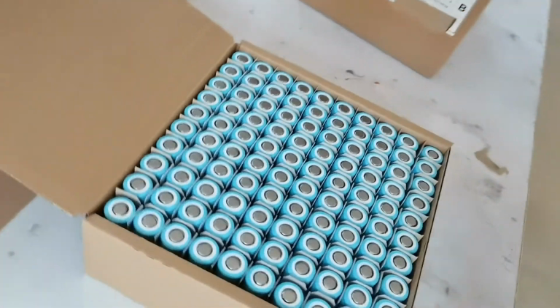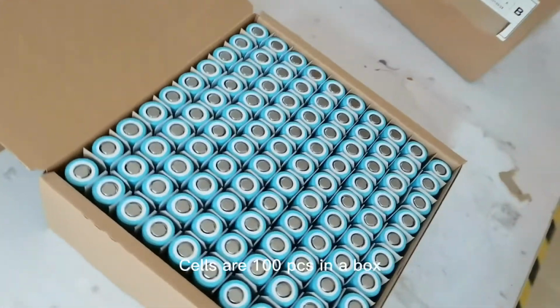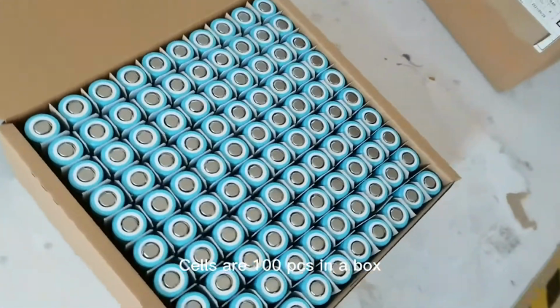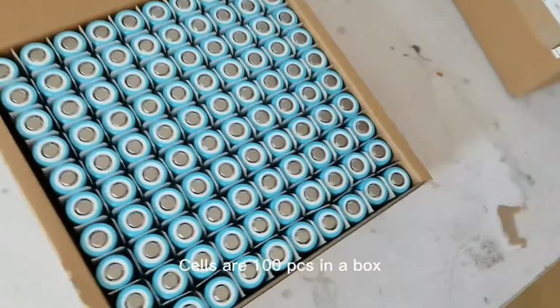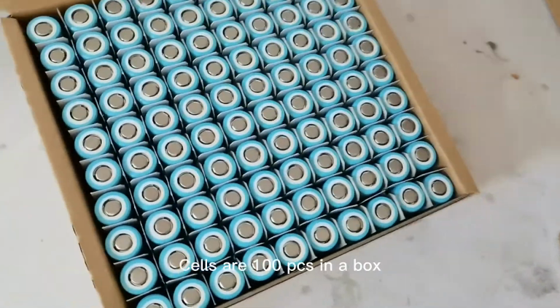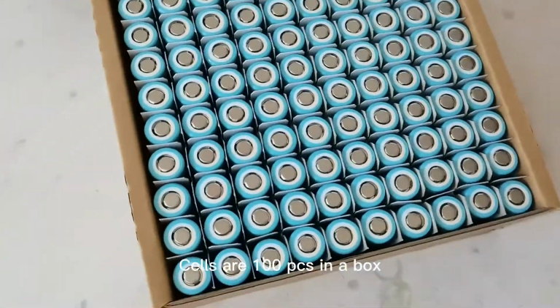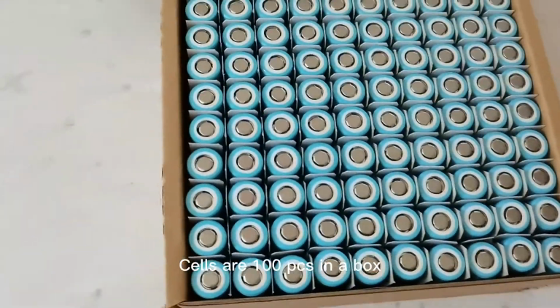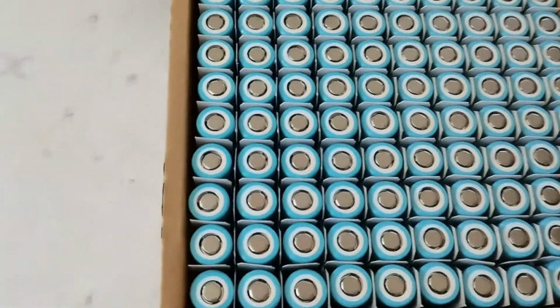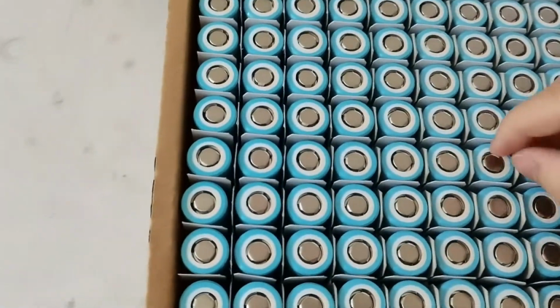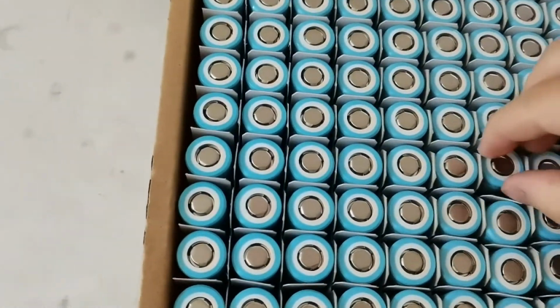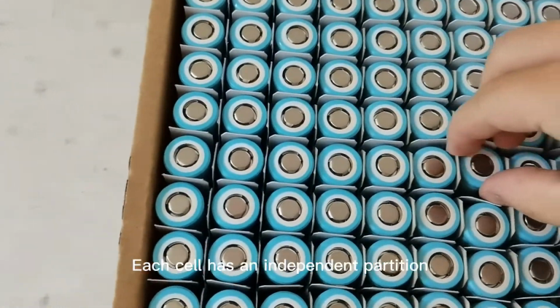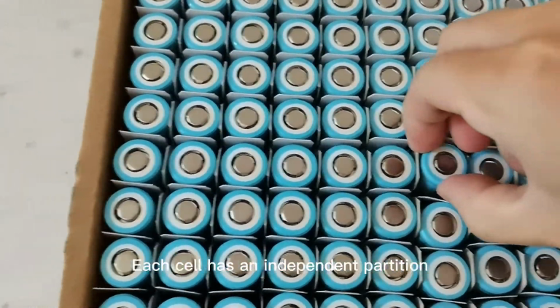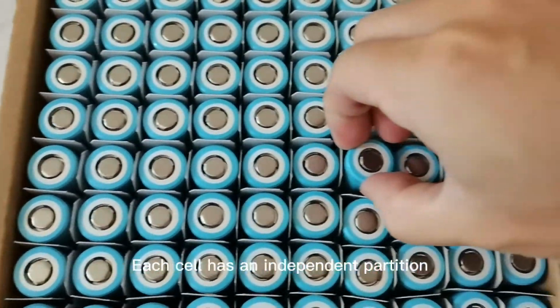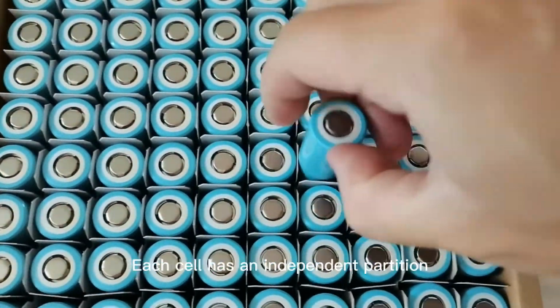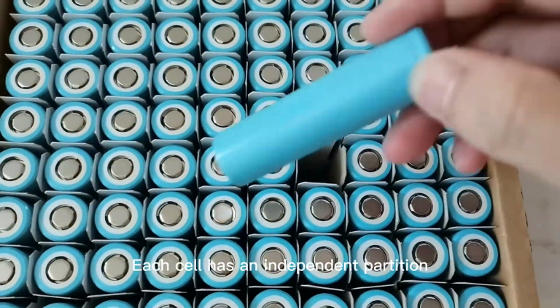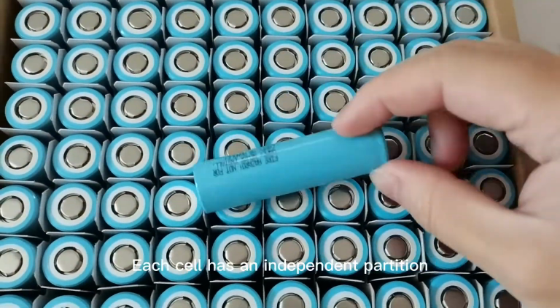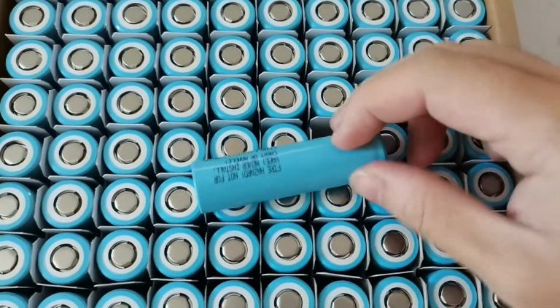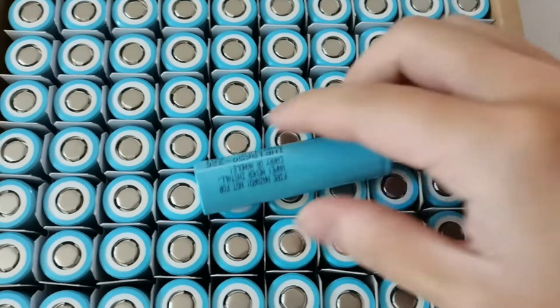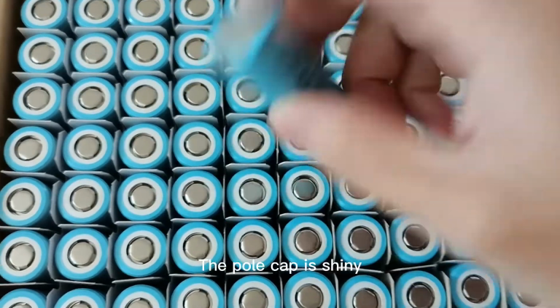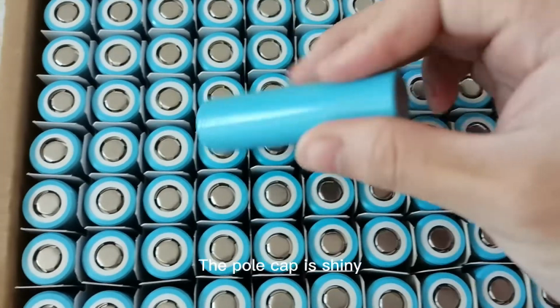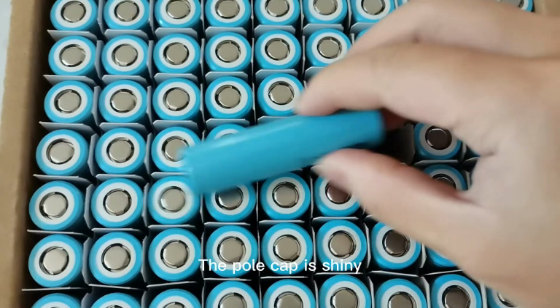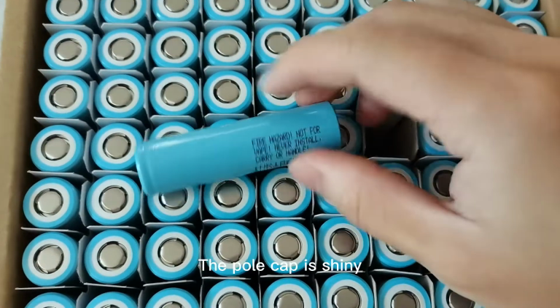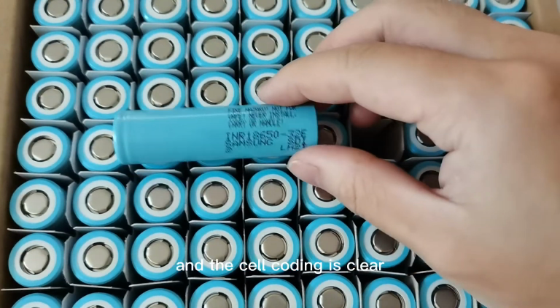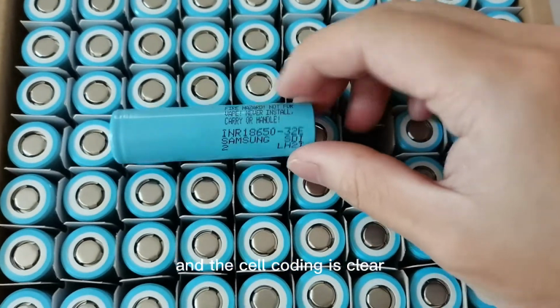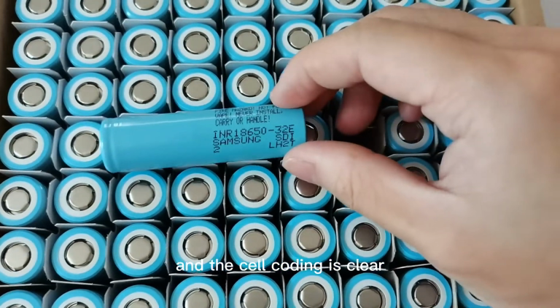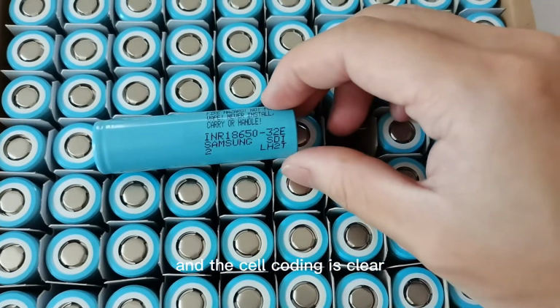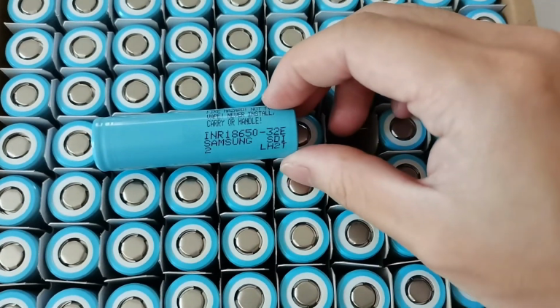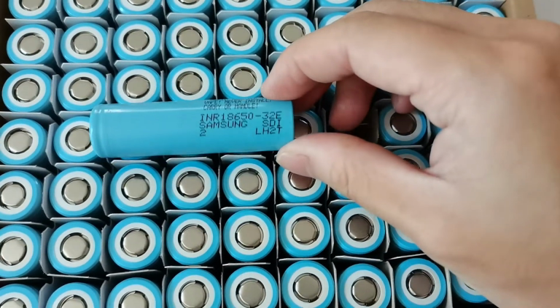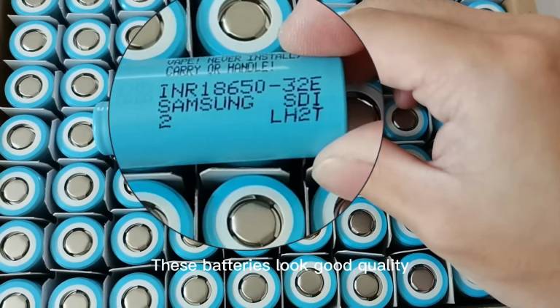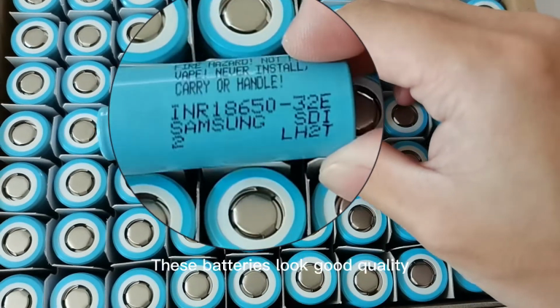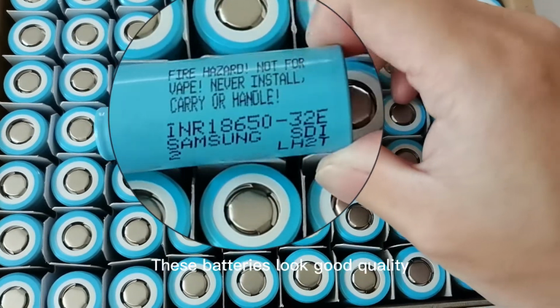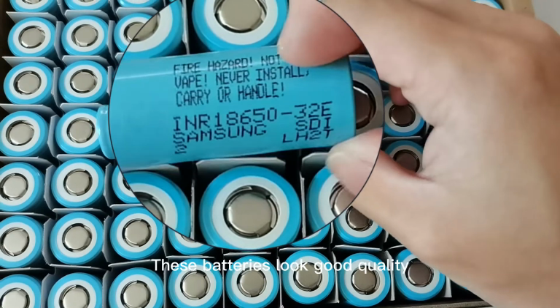The cells are 100 pieces in a box, and each cell has an independent partition. The pole cap is shiny and the cell coding is clear. These batteries look good quality.